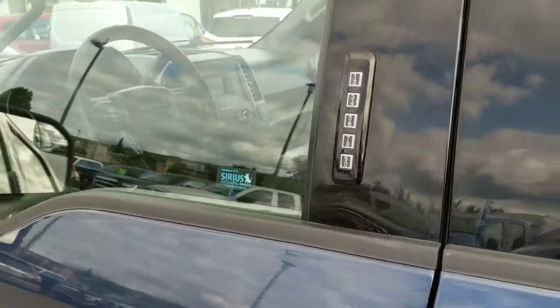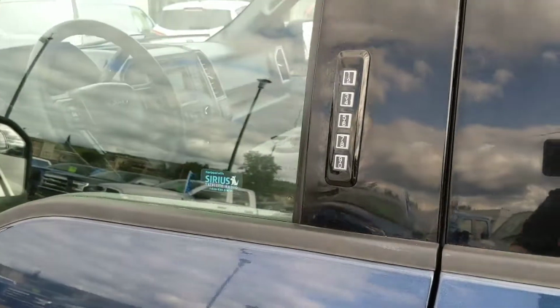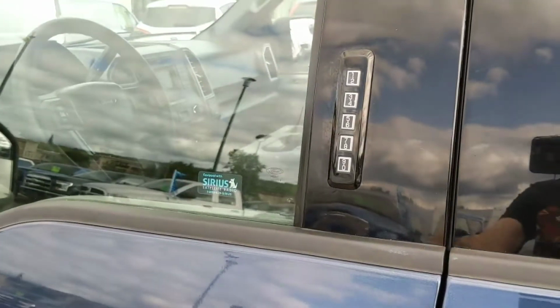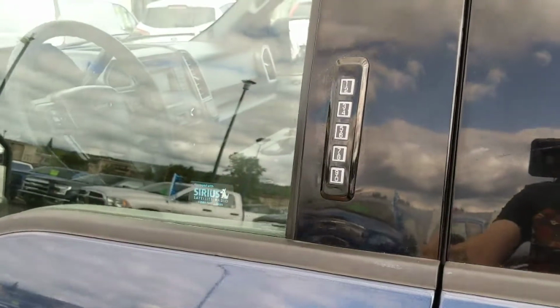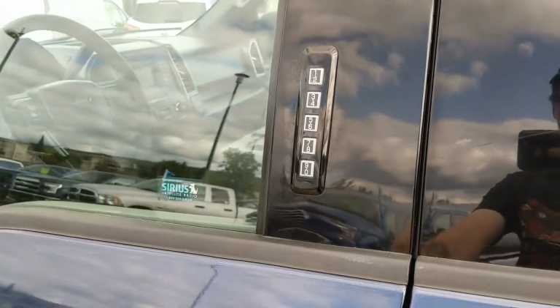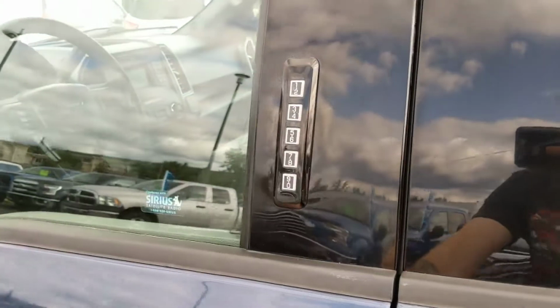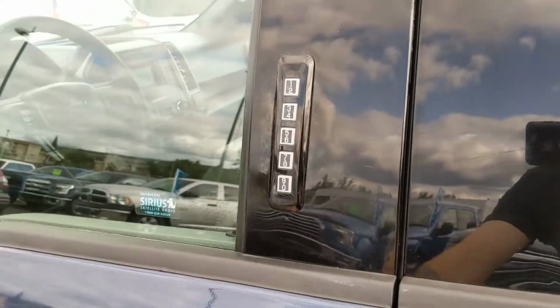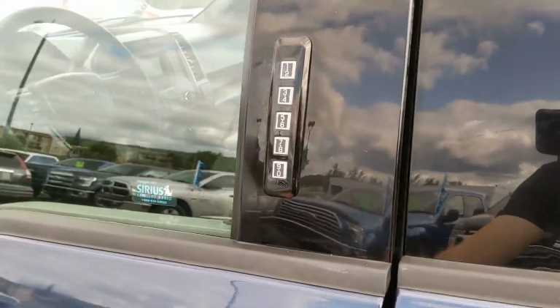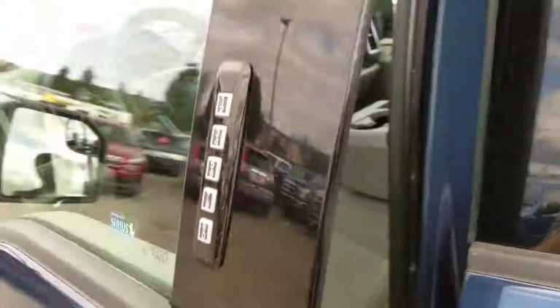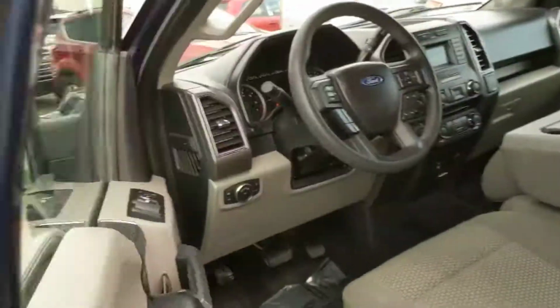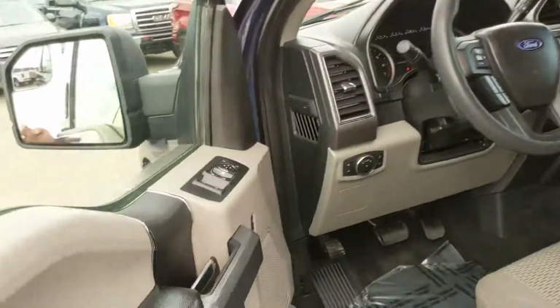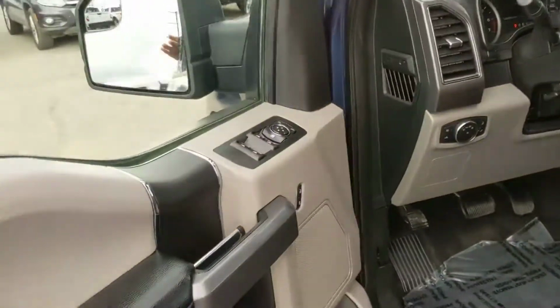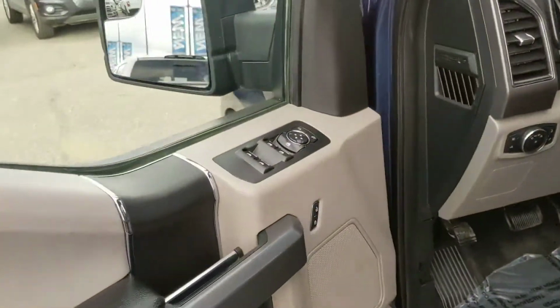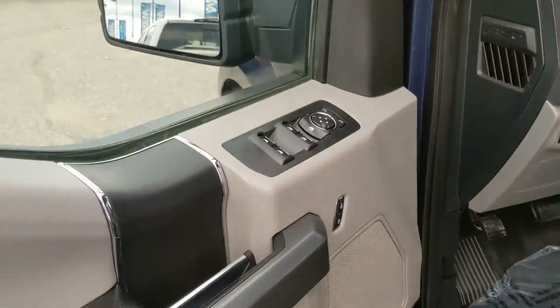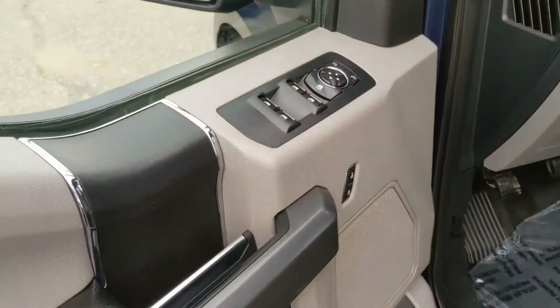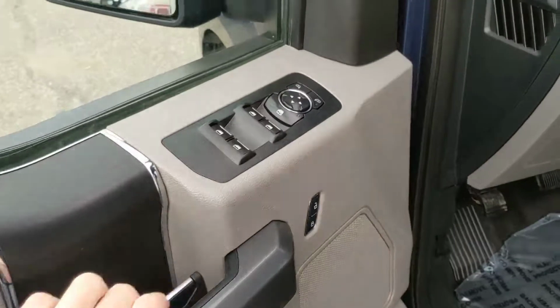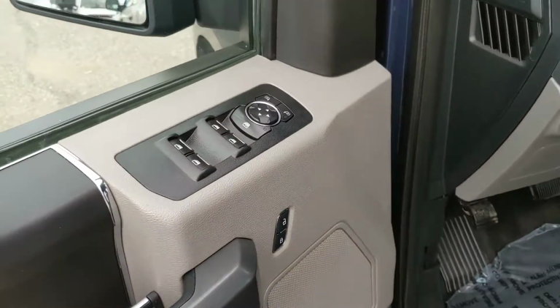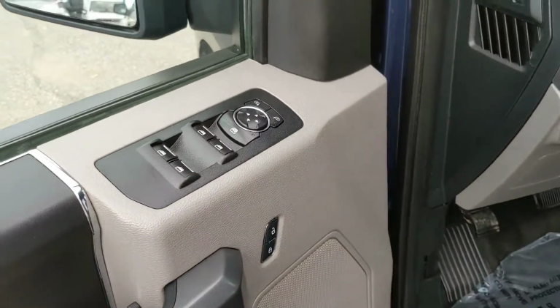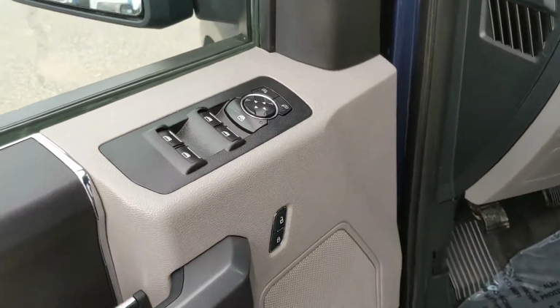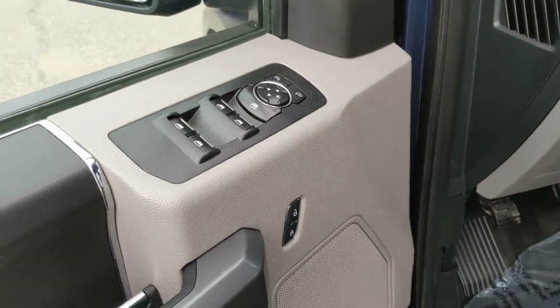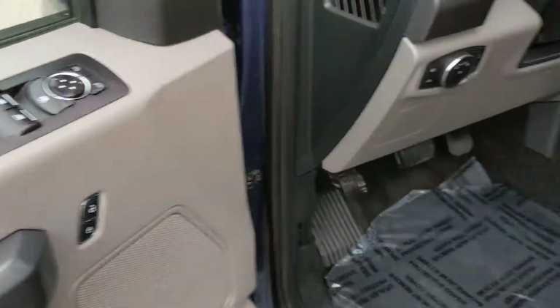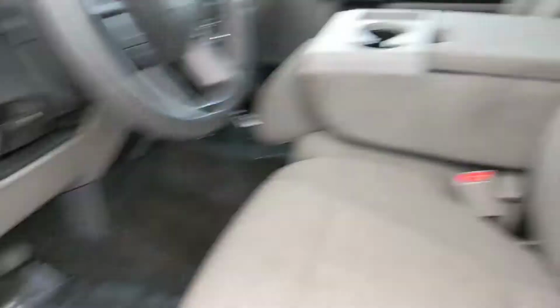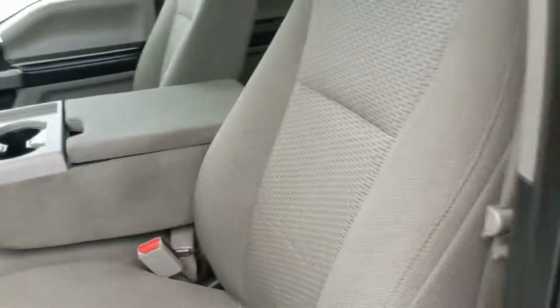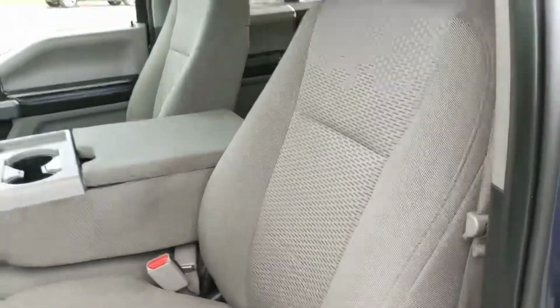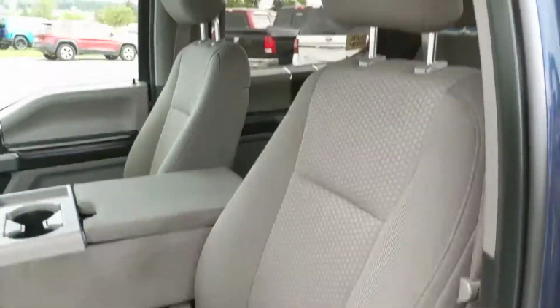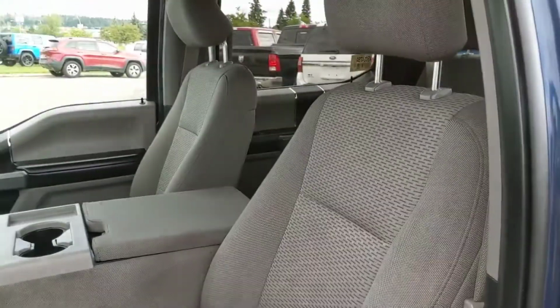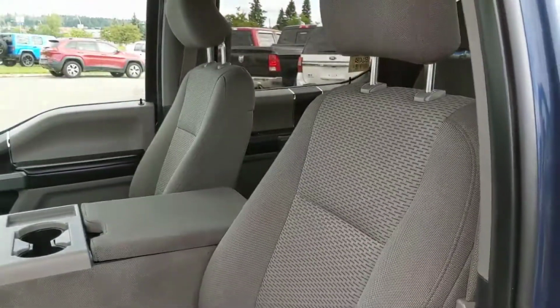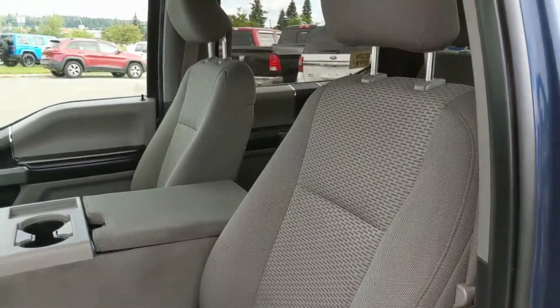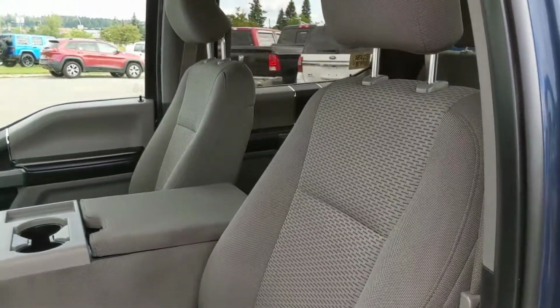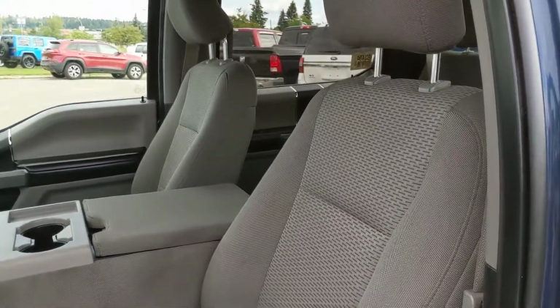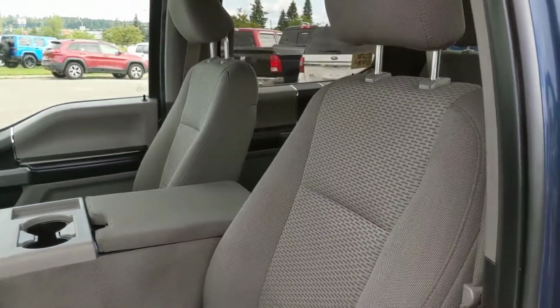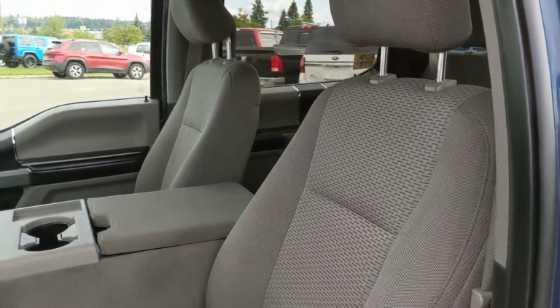Looking at the front now, you have a 5-digit keyless entry pad on the outside for ease of access. Looking in, you have power windows, power mirrors, and power locks. Fabric seats all throughout the vehicle, which are relatively easy to keep clean.